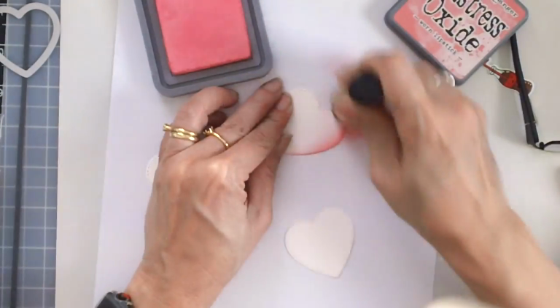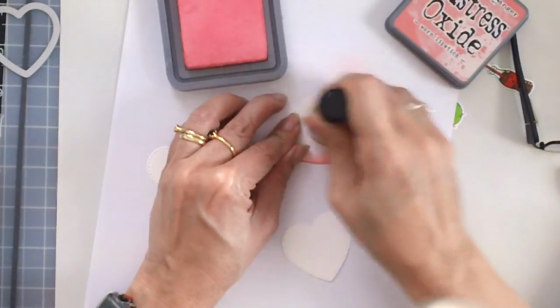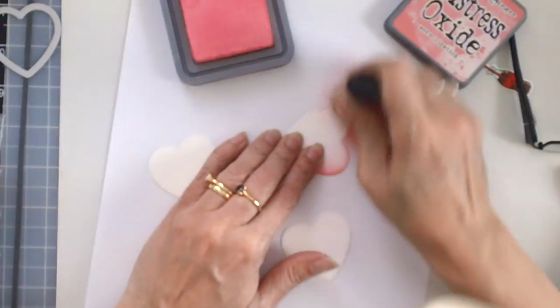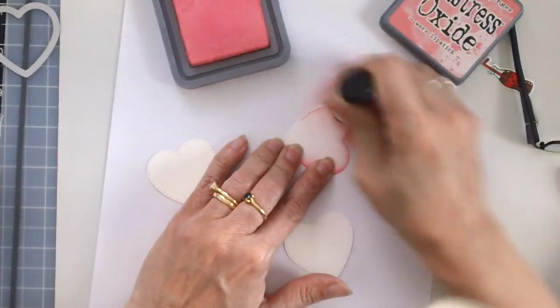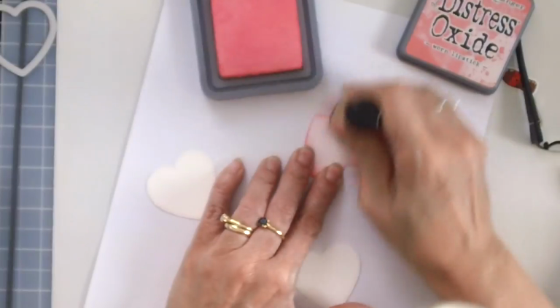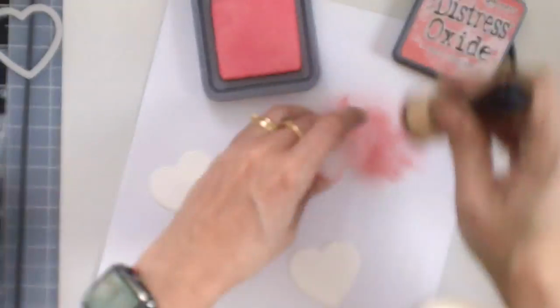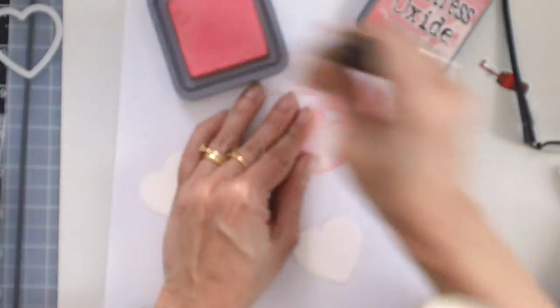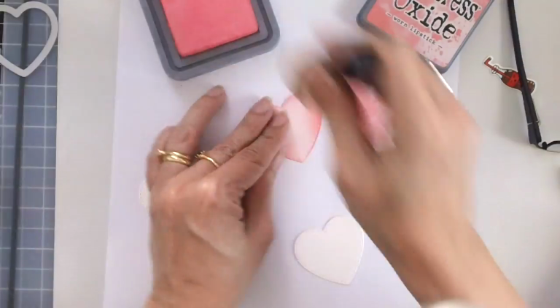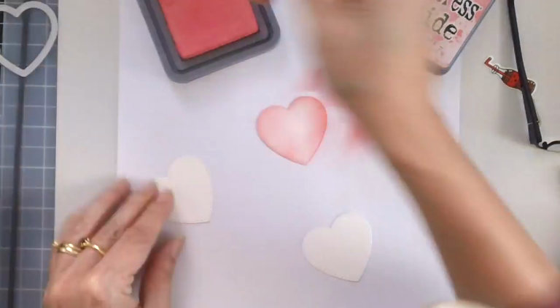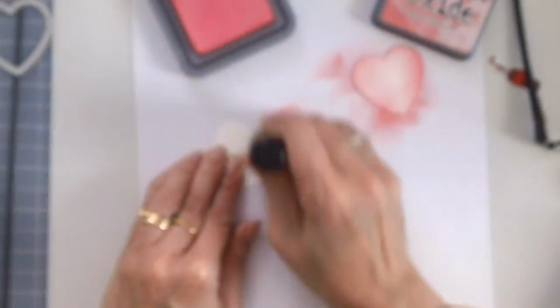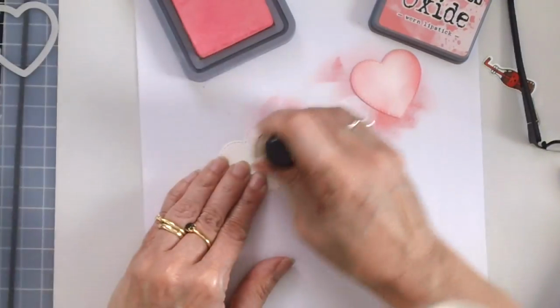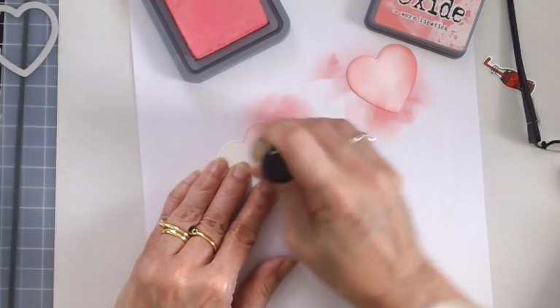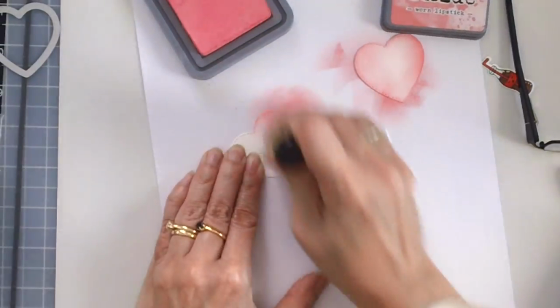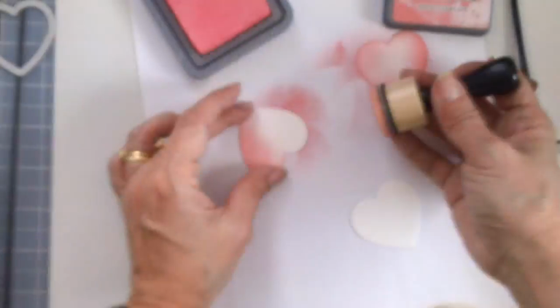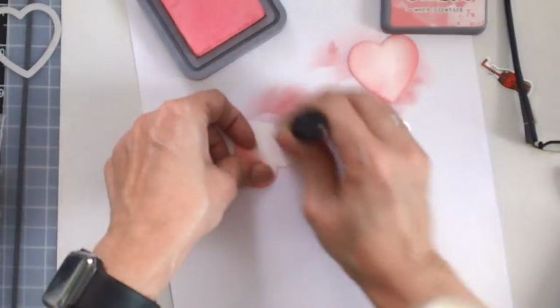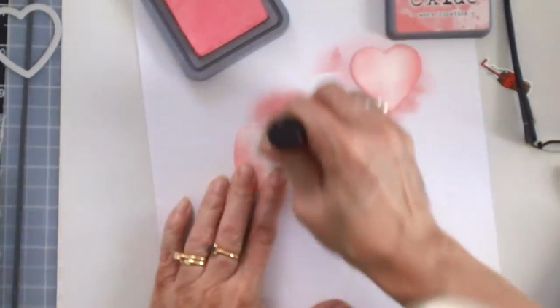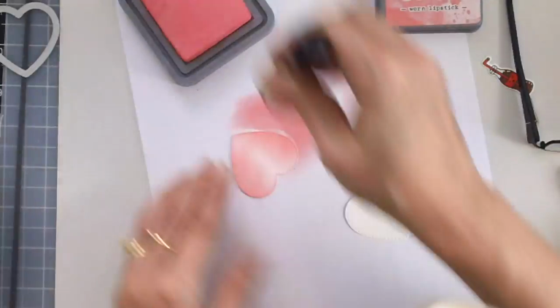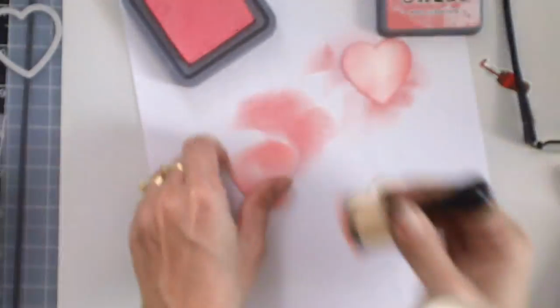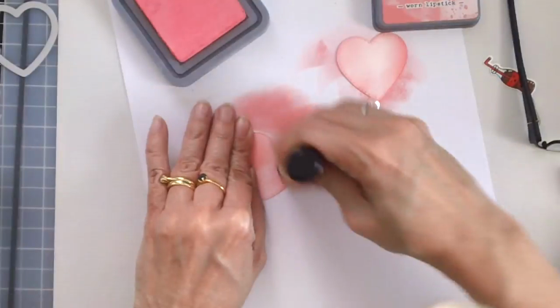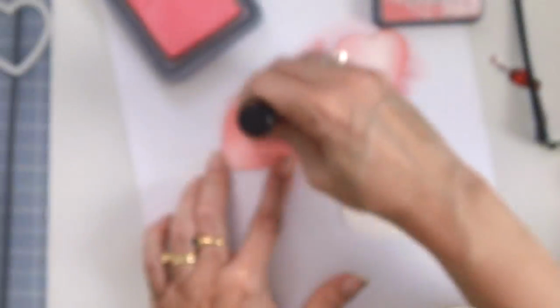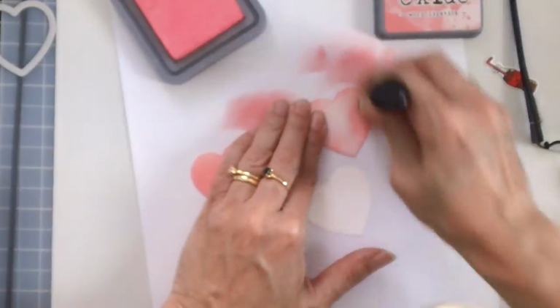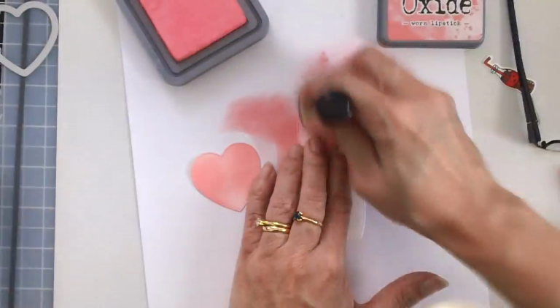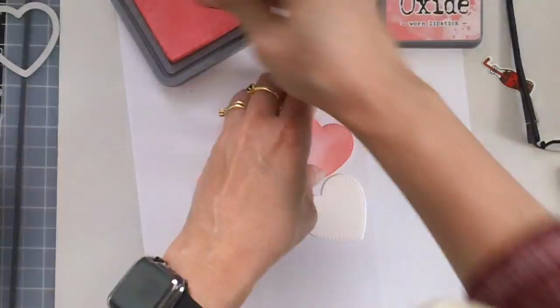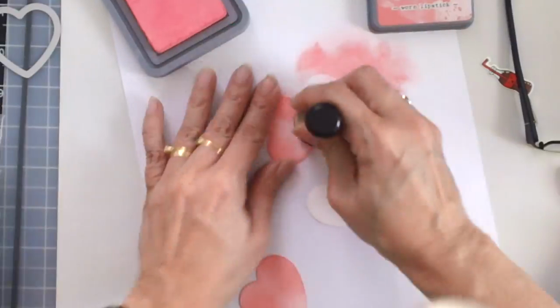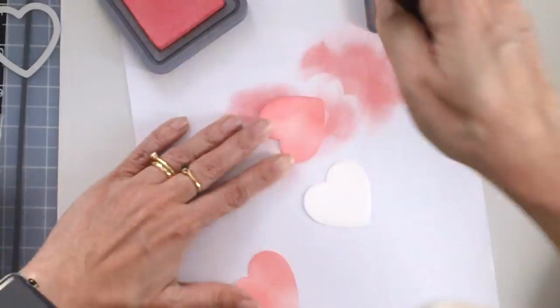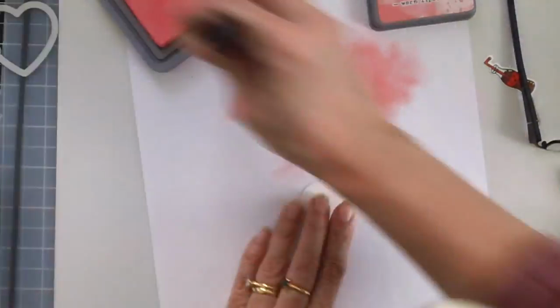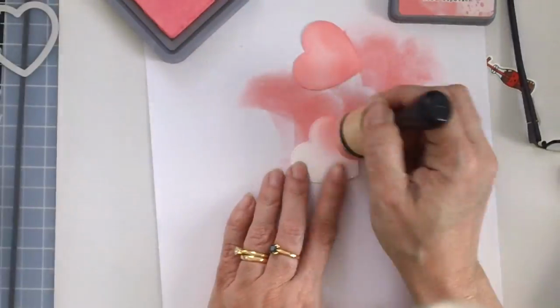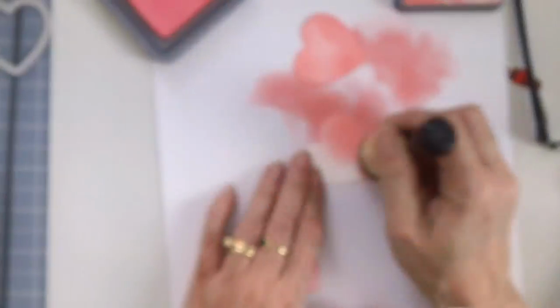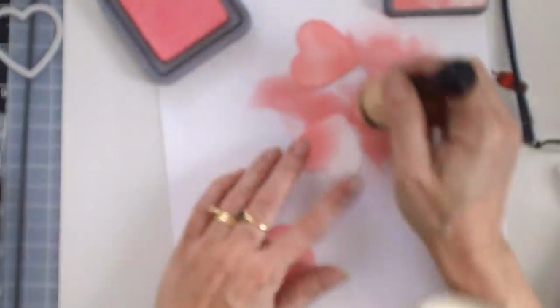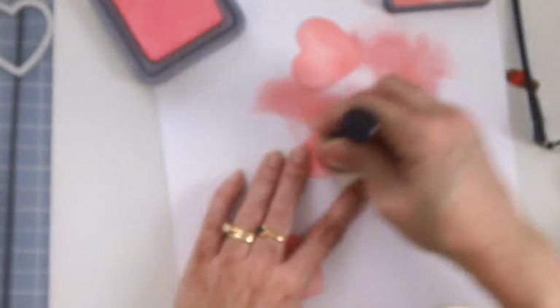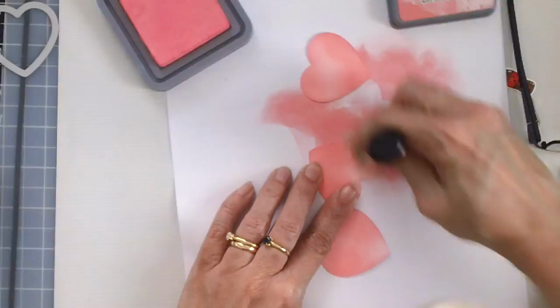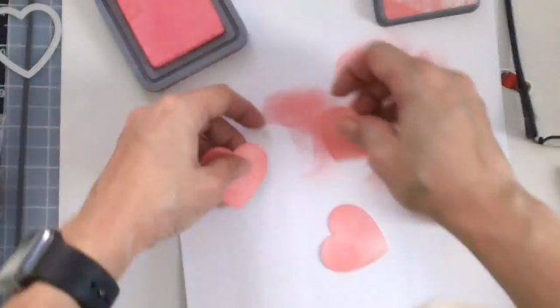I will be using my Distress Oxide Worn Lipstick to color the hearts with my blending tool, and then distress that with my Distress Sprayer and then dab it with my paper towel.